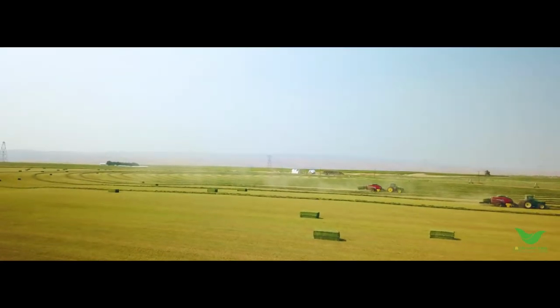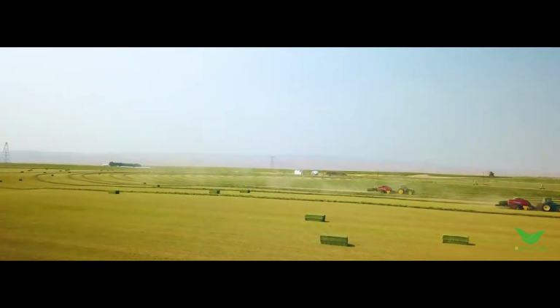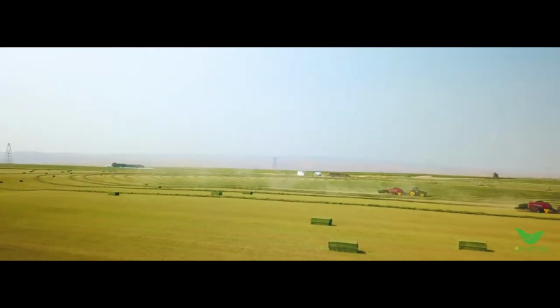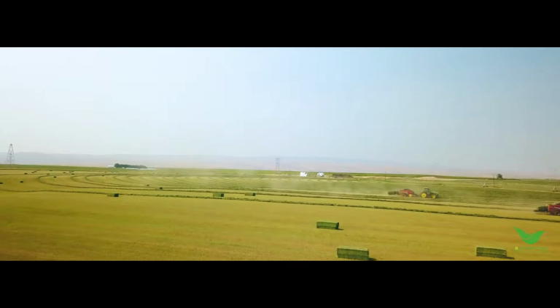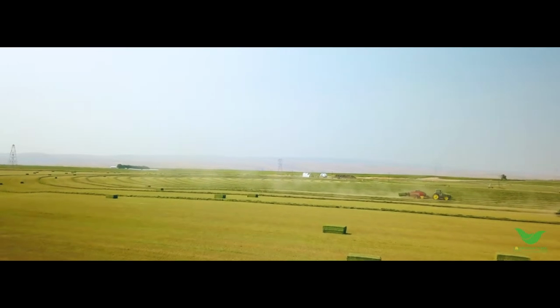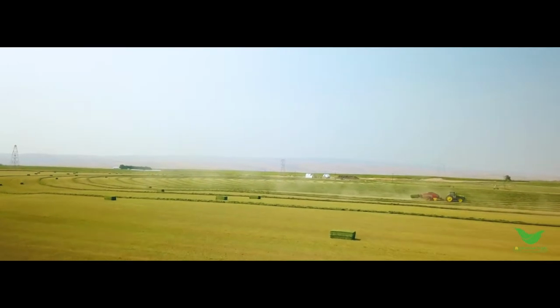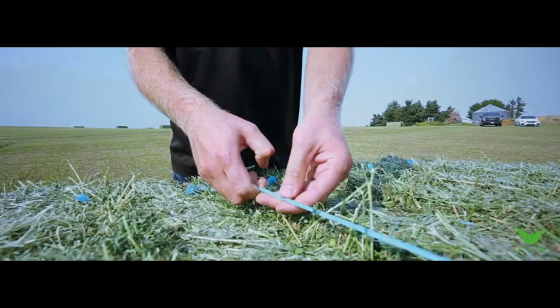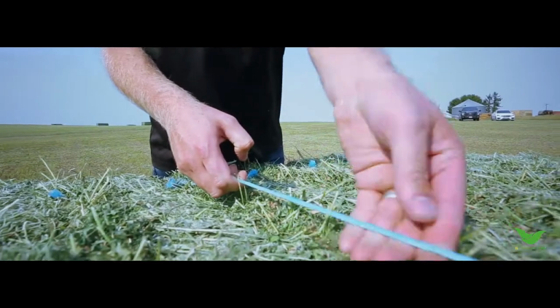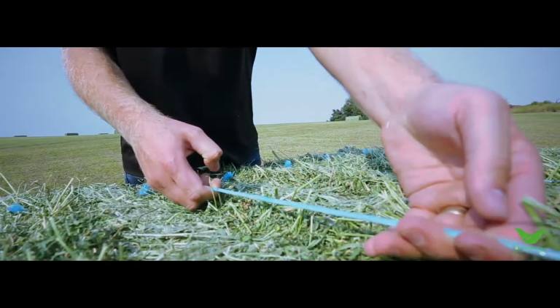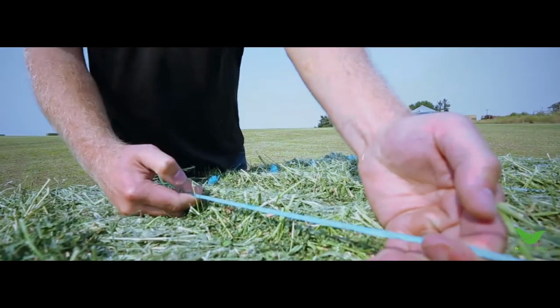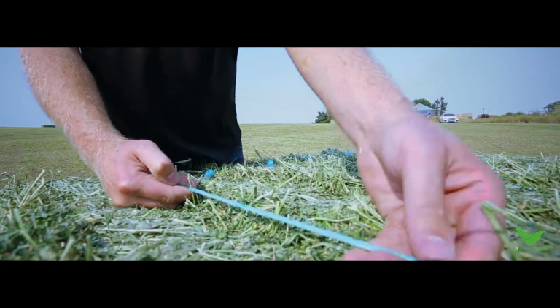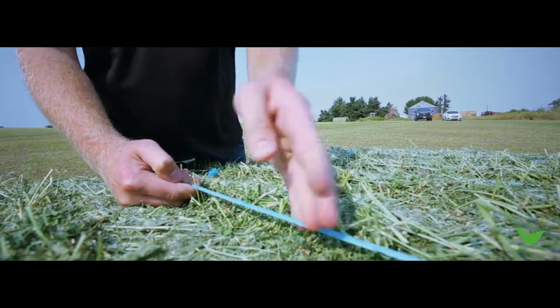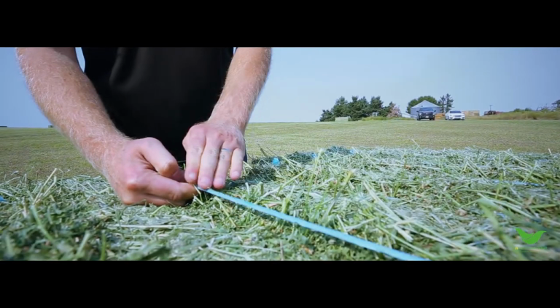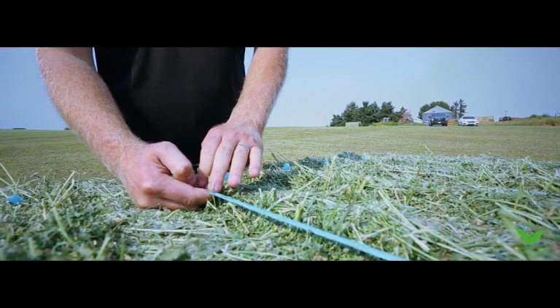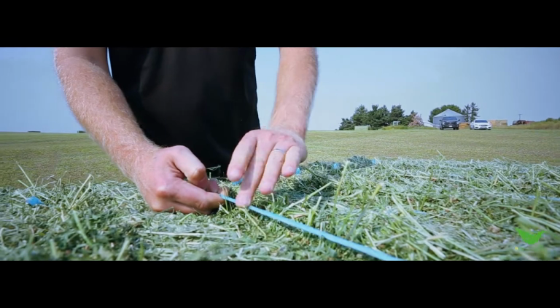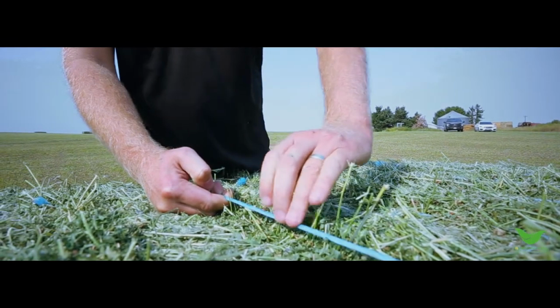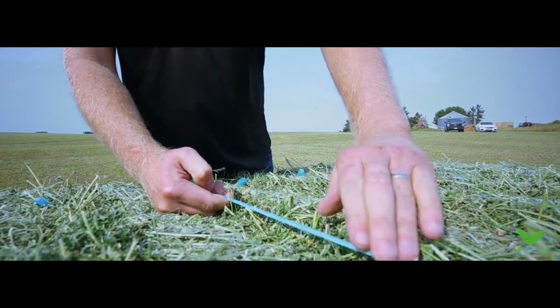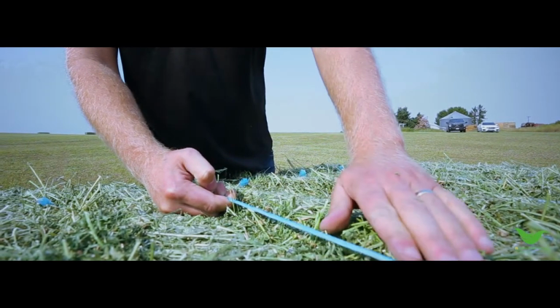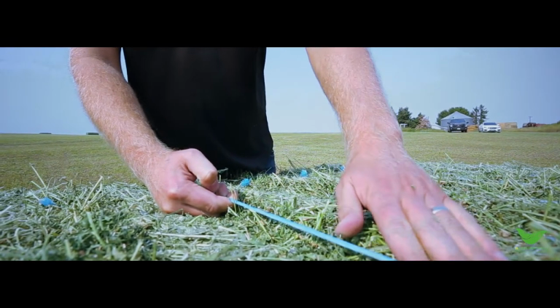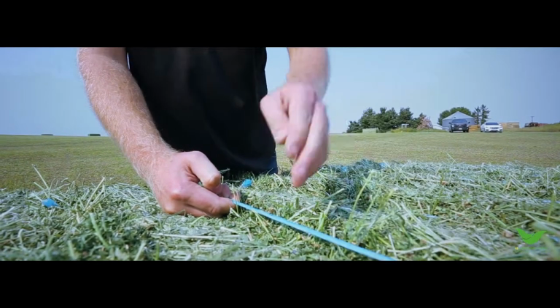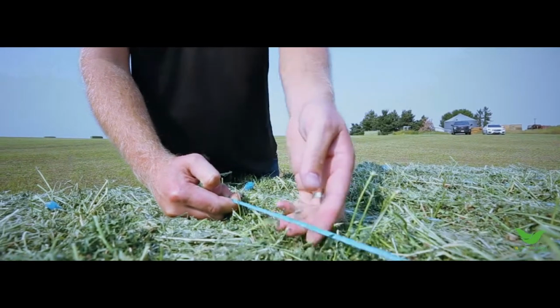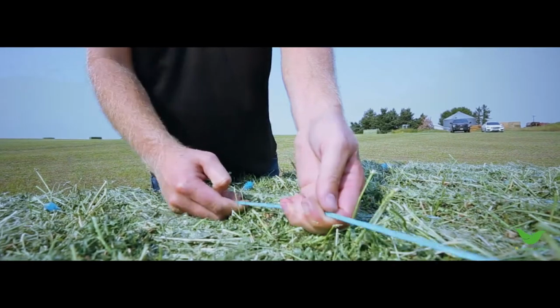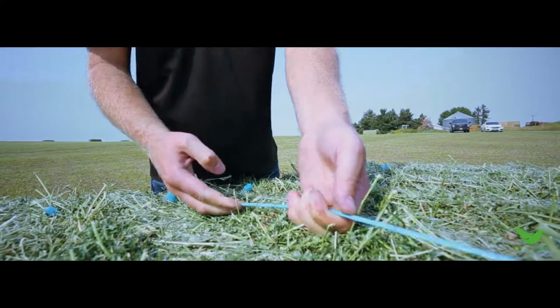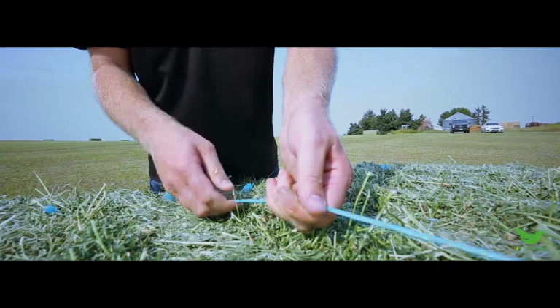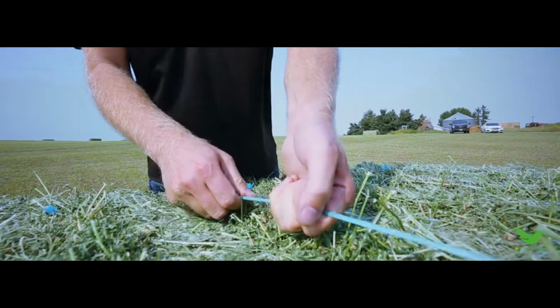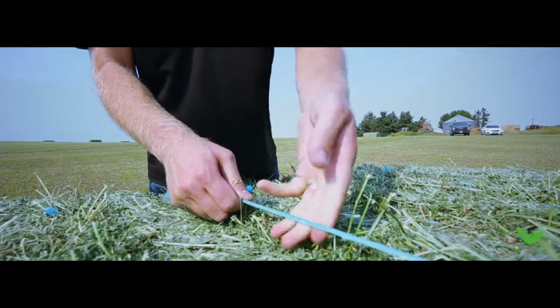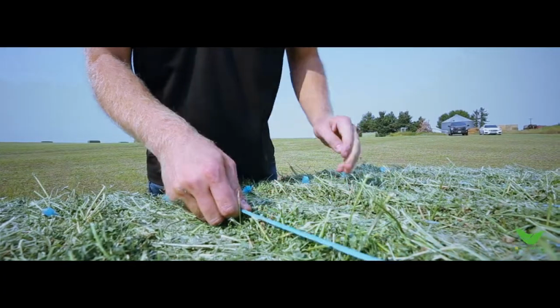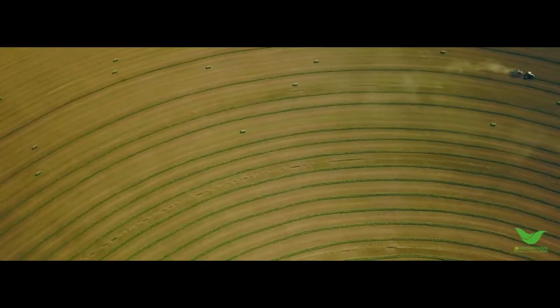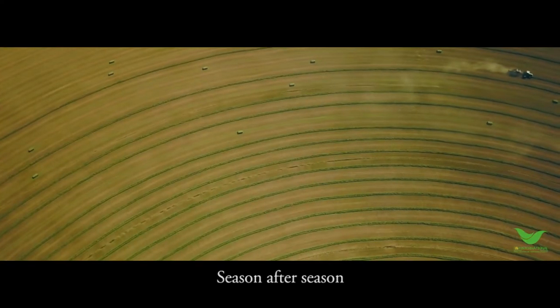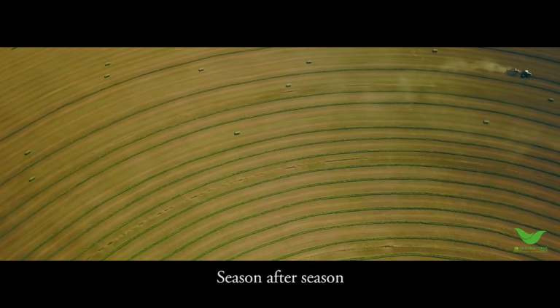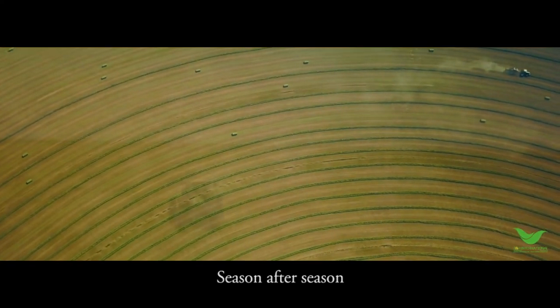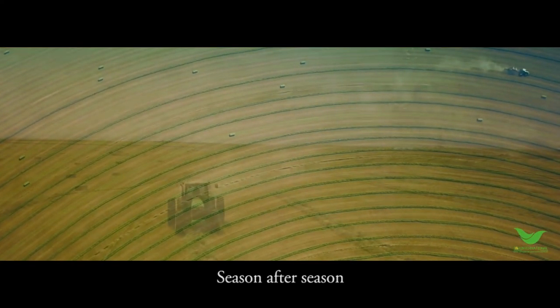The other reason we enjoy working with this twine is the consistency in how the twine holds together. As we can see here, we don't have any frayed edges. It's all holding together and it's a nice tight weave as the twine should be. Season after season.